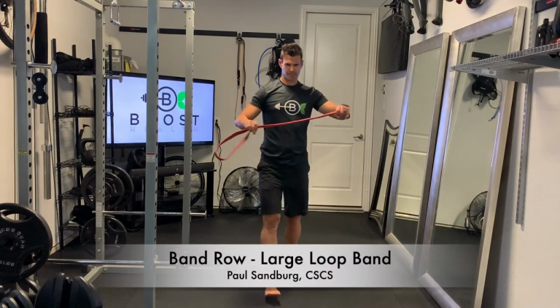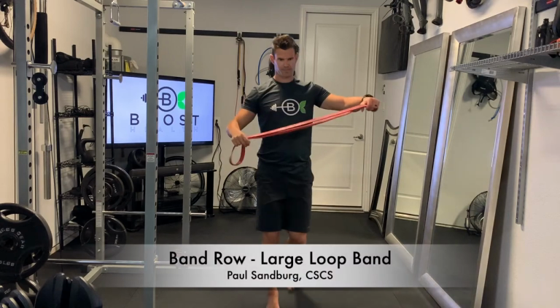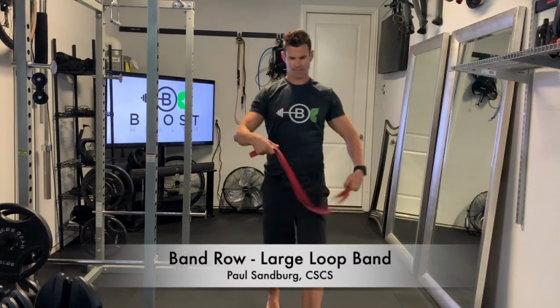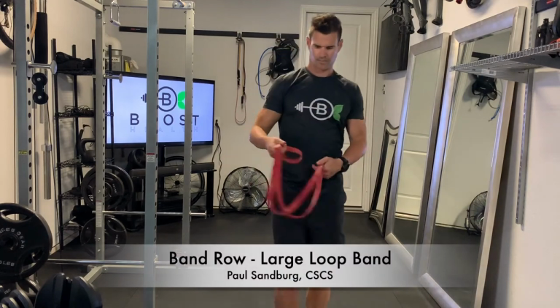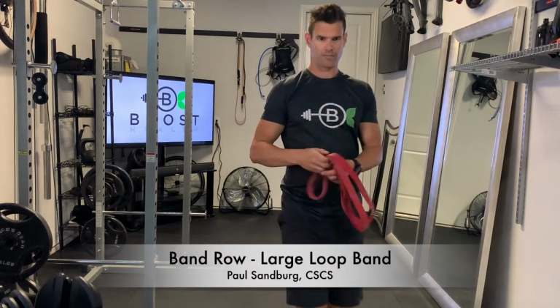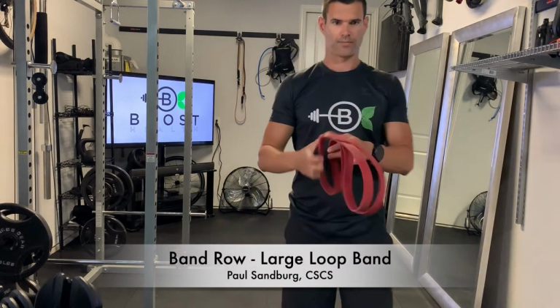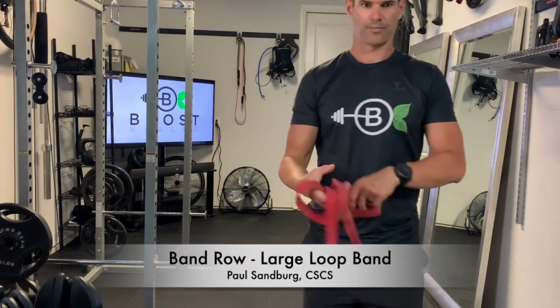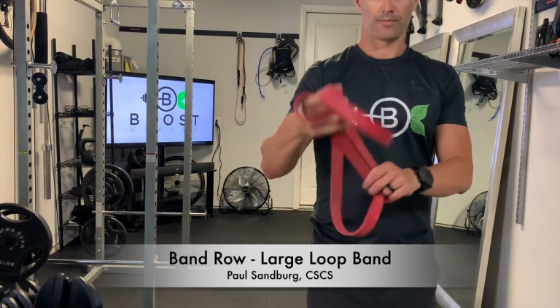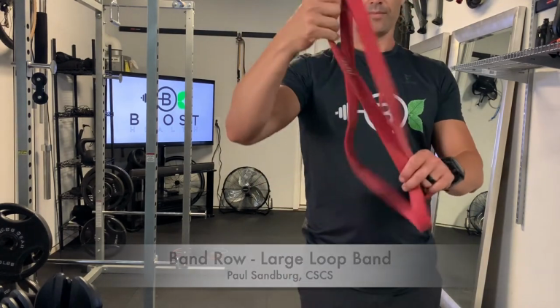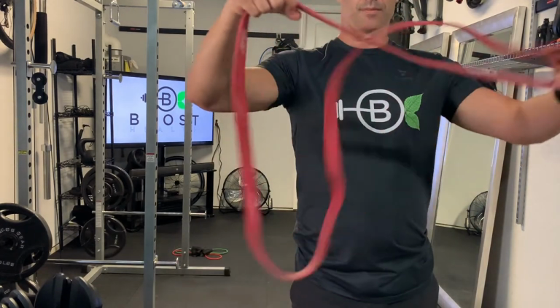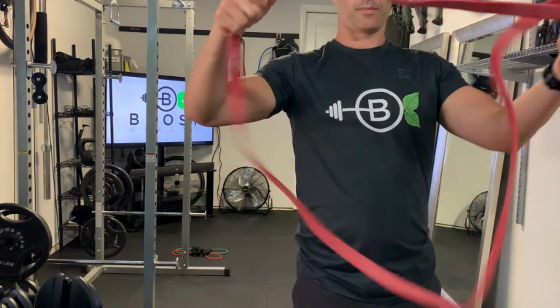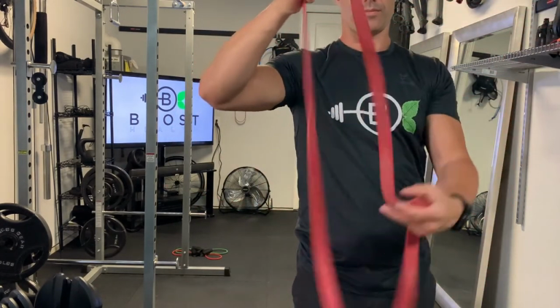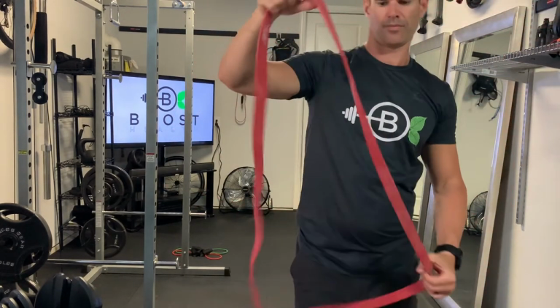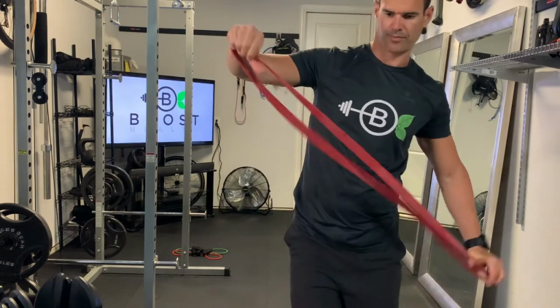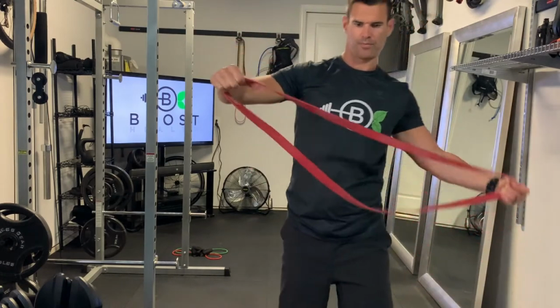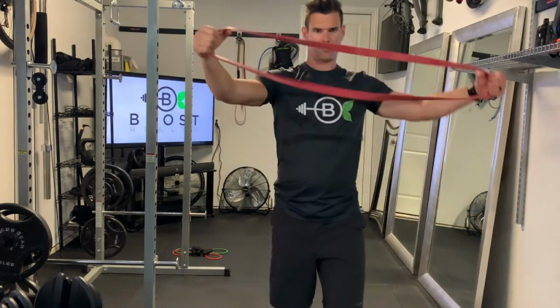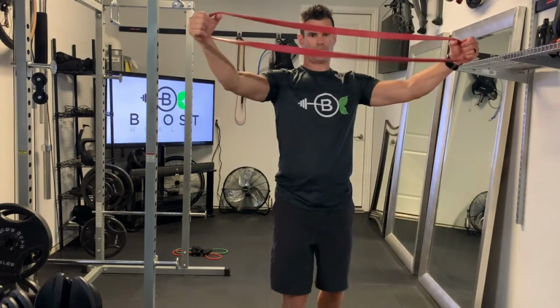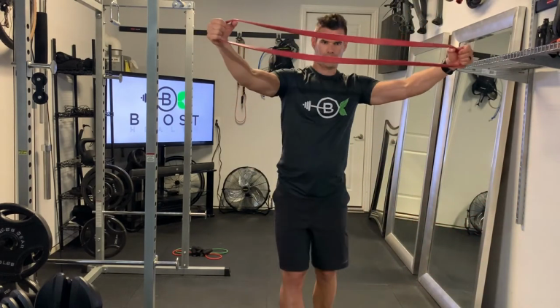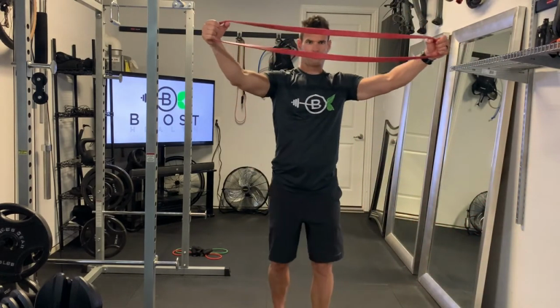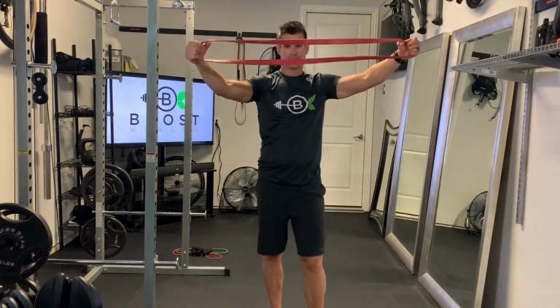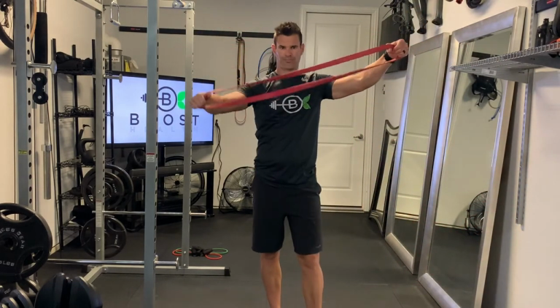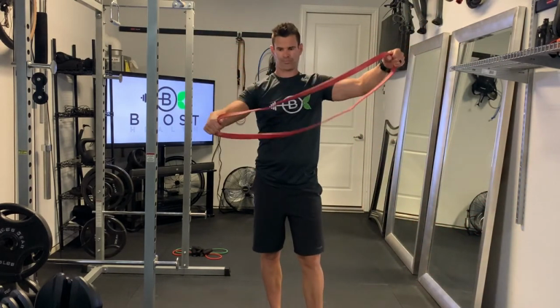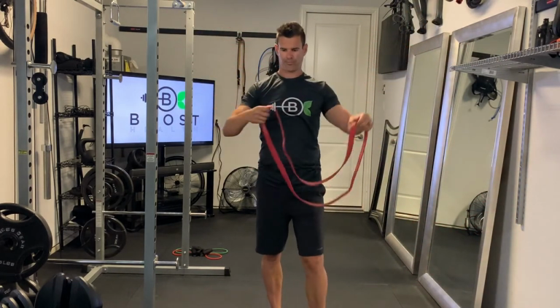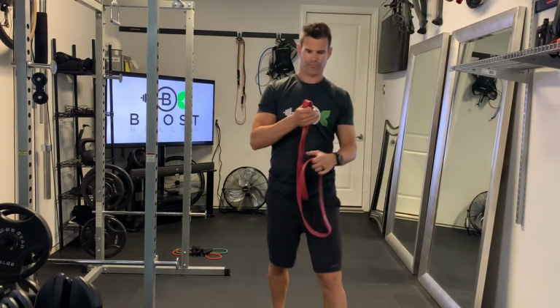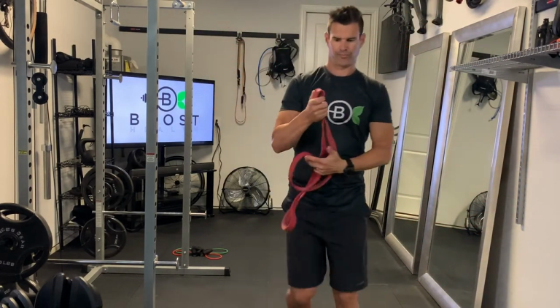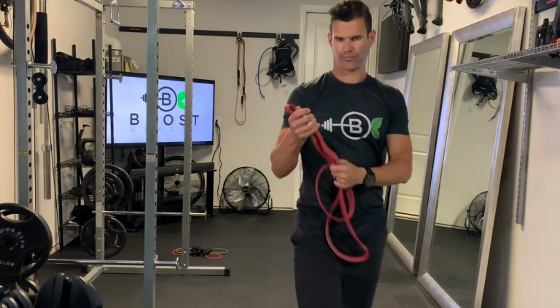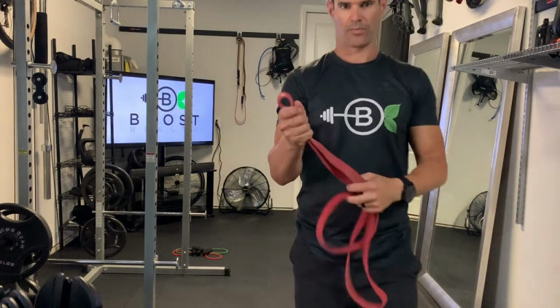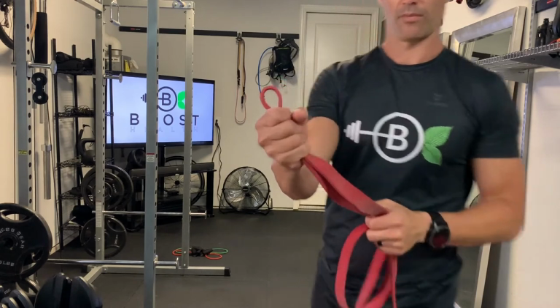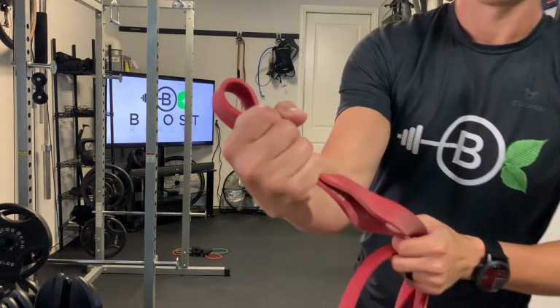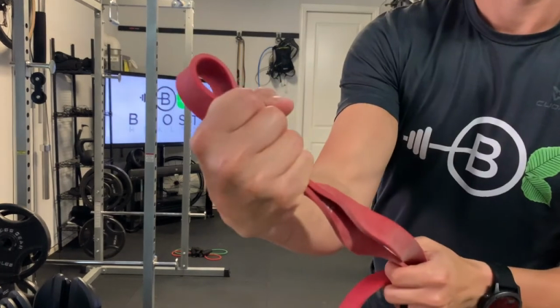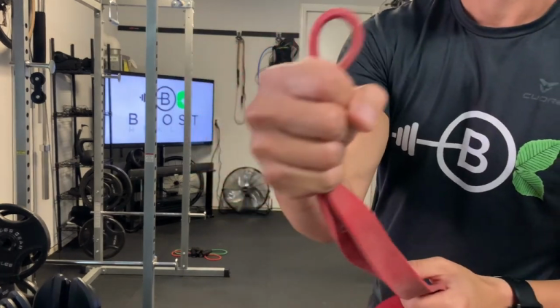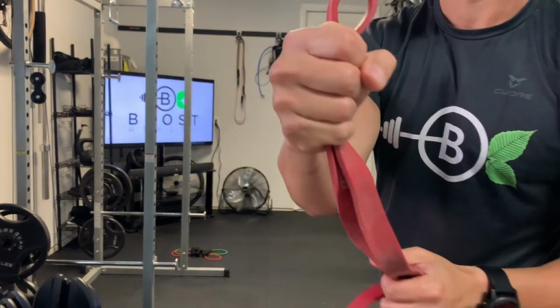This is a band row using a large loop band. This is great if you don't have a band with handles, or especially if you need some extra resistance if the regular resistance band with handles is too light.